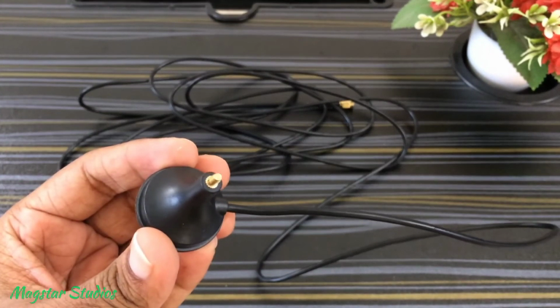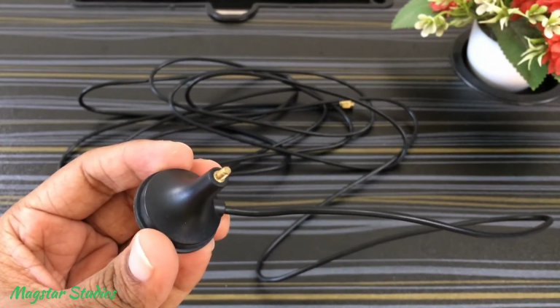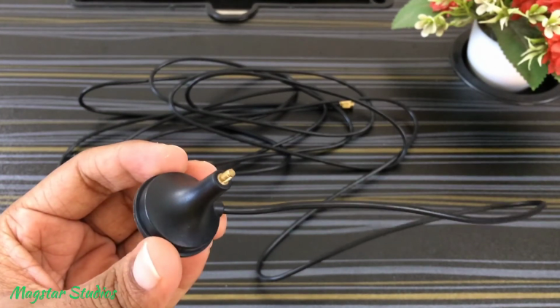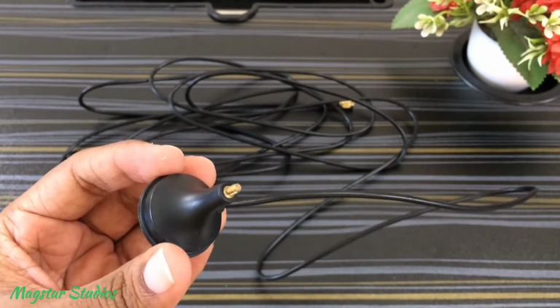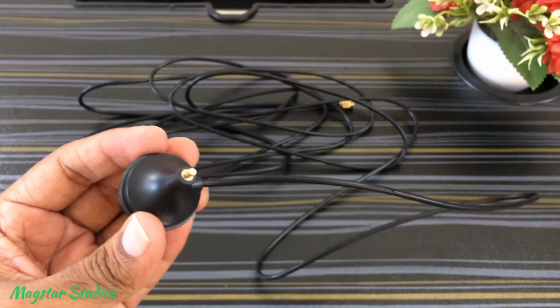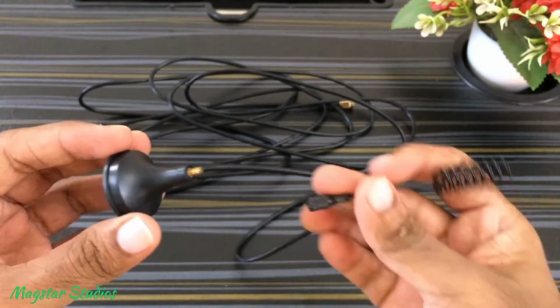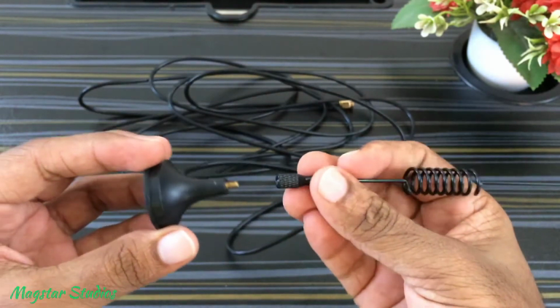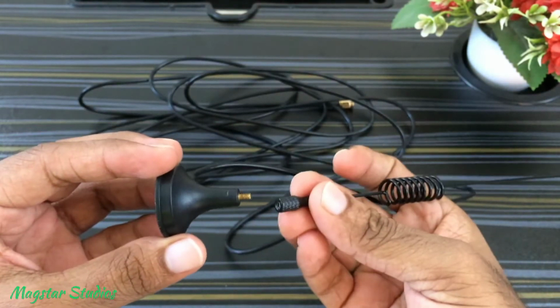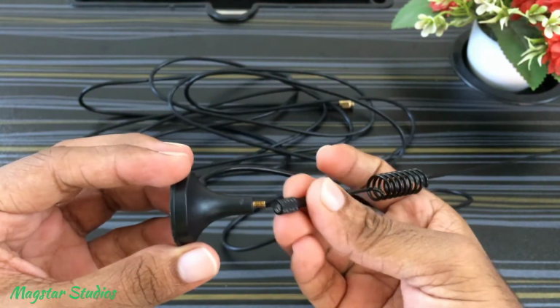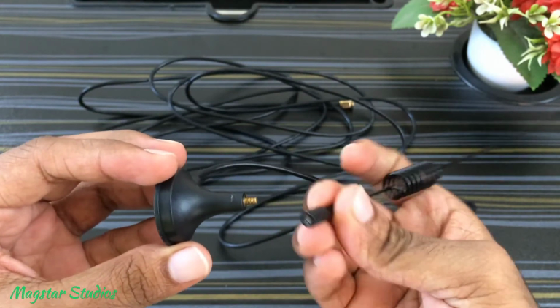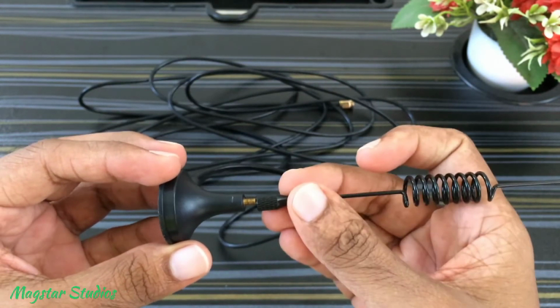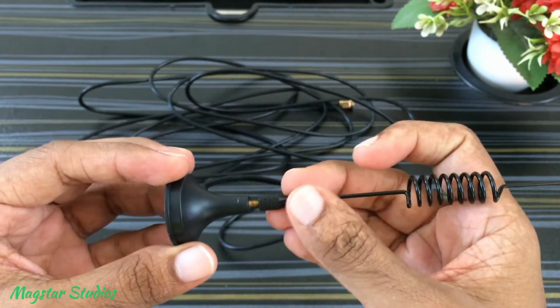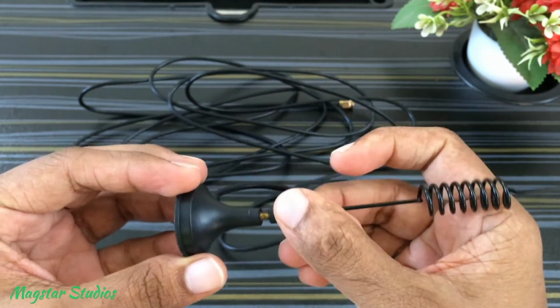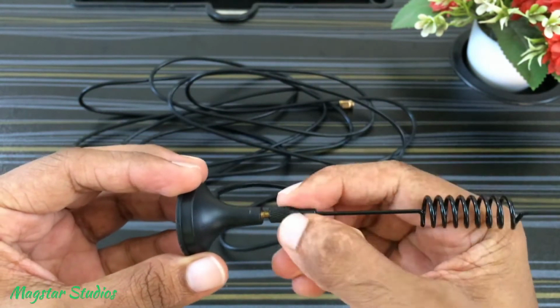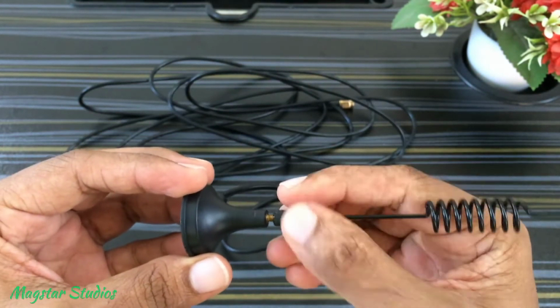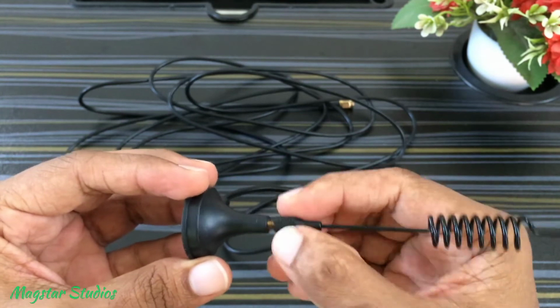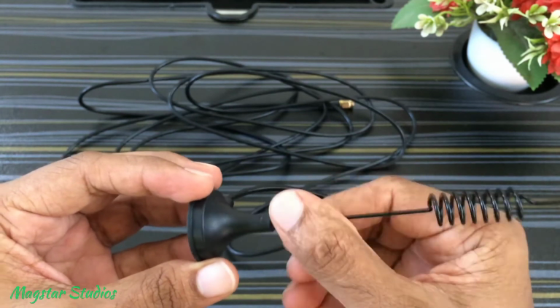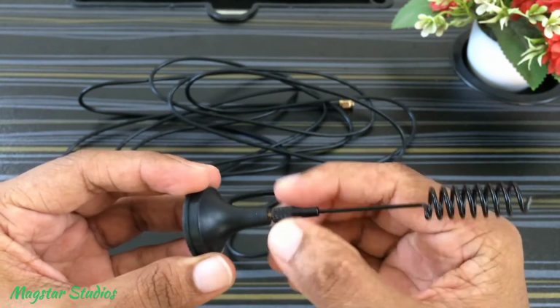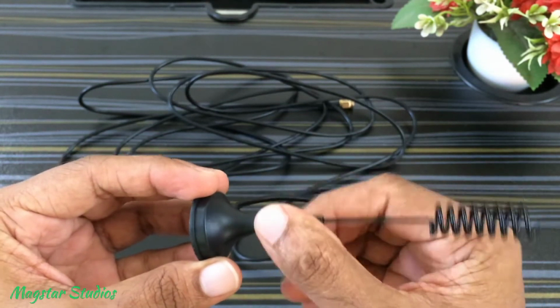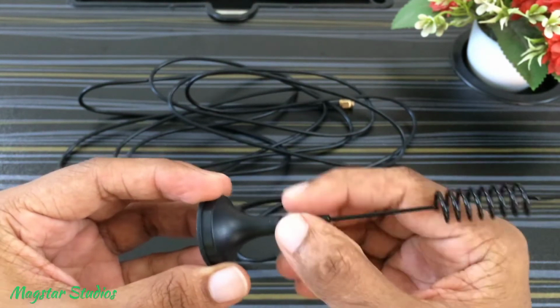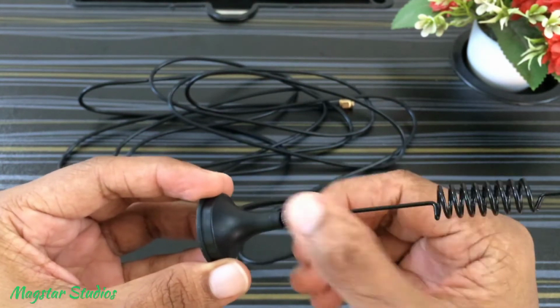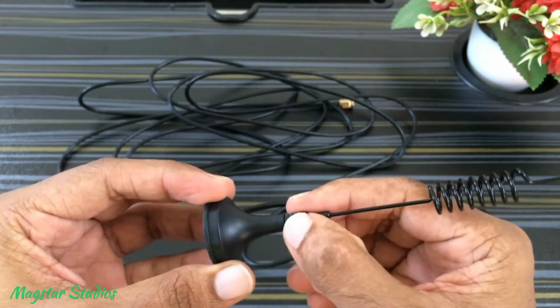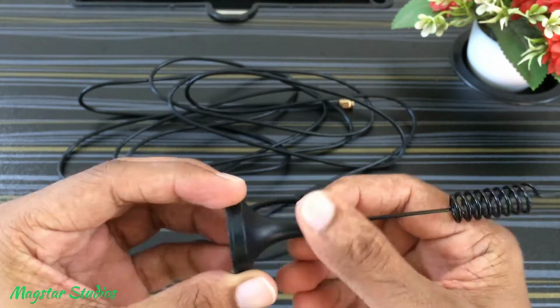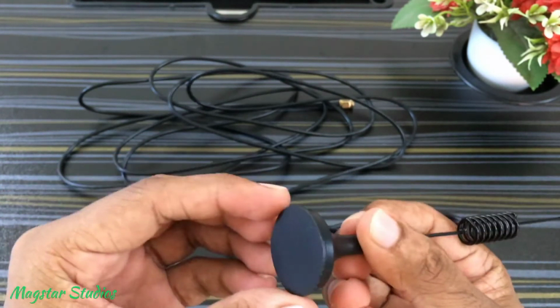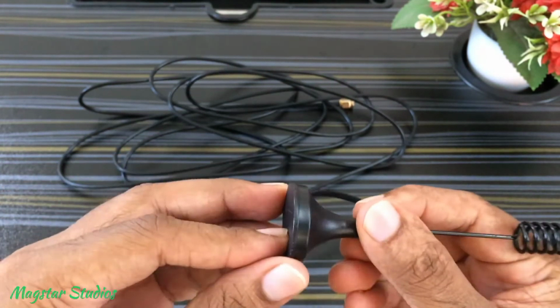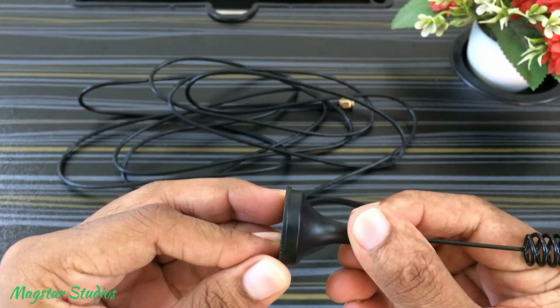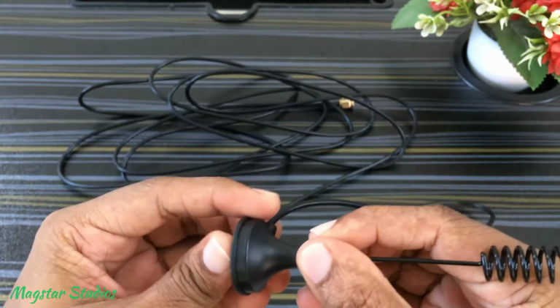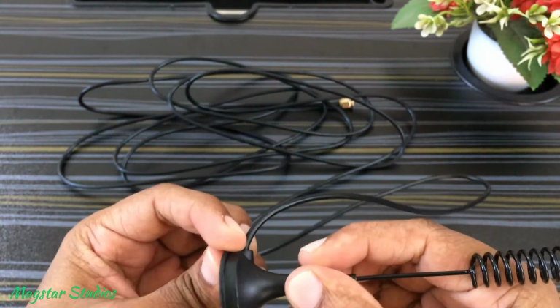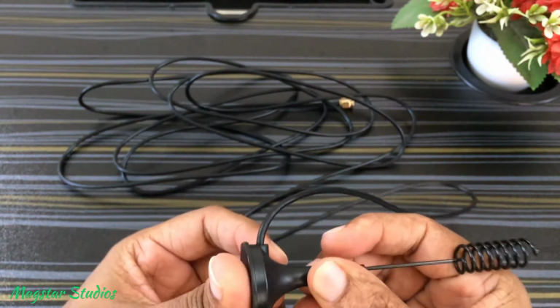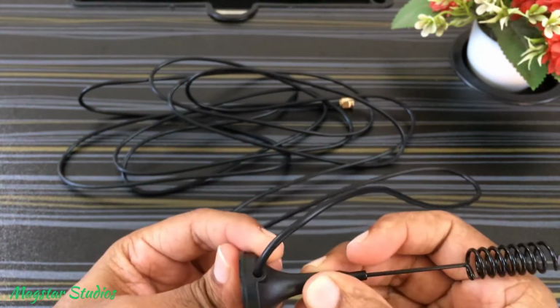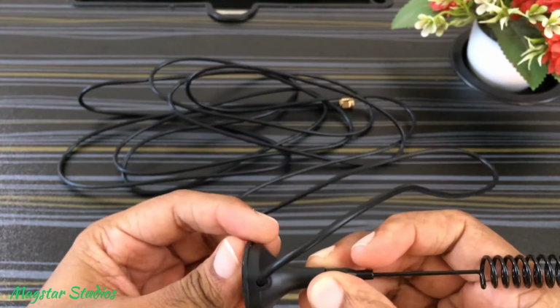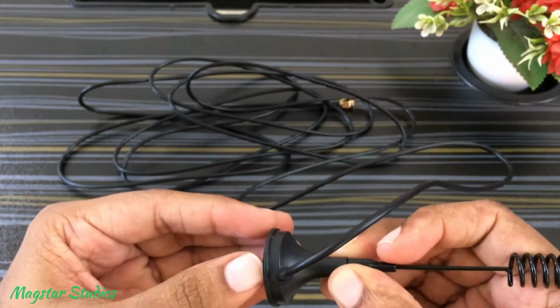The base of the antenna has a magnet which can easily stick to a metal surface. Say you have a metal grill for your window — this will easily stick on the grill. This antenna supports 2G, 3G, and 4G signal reception.